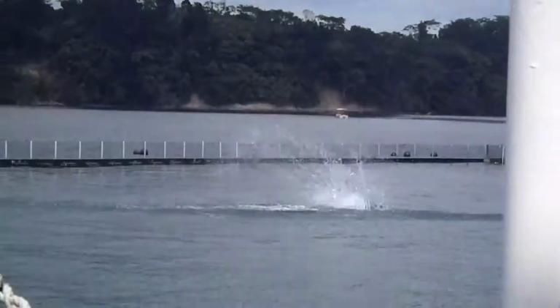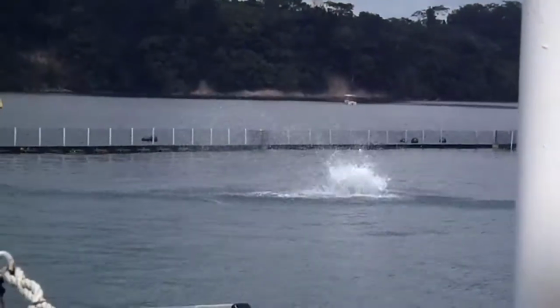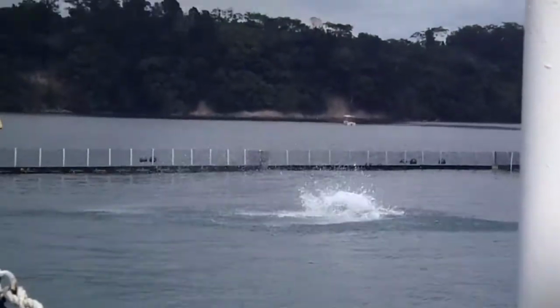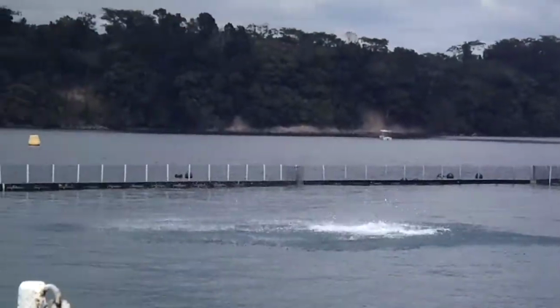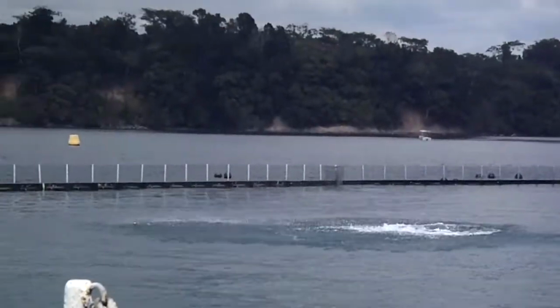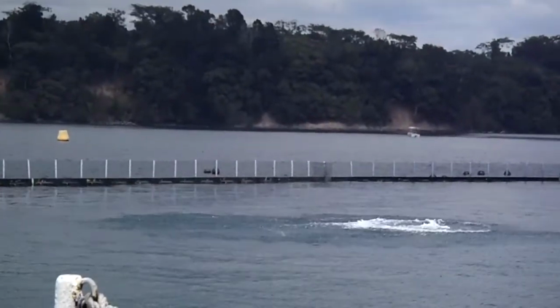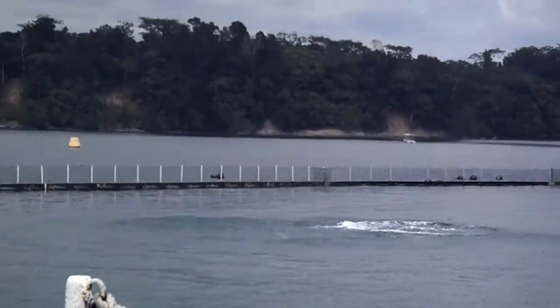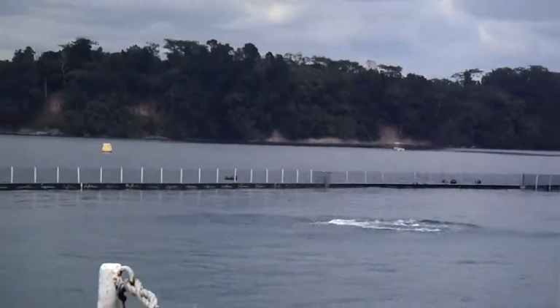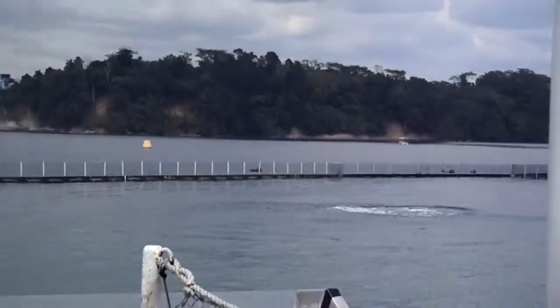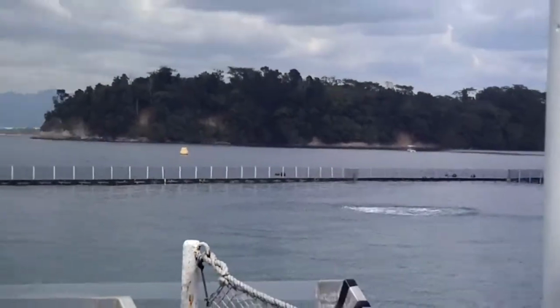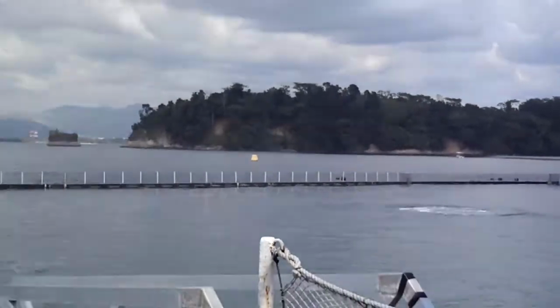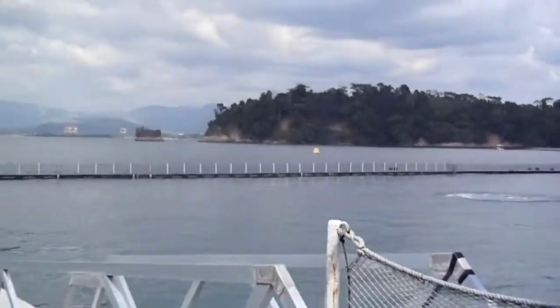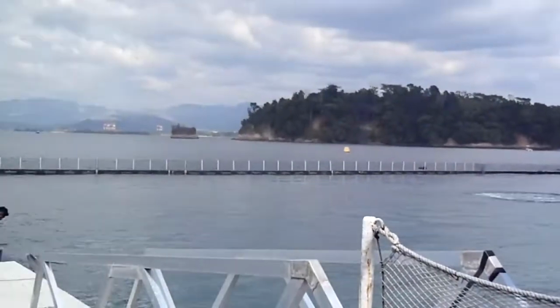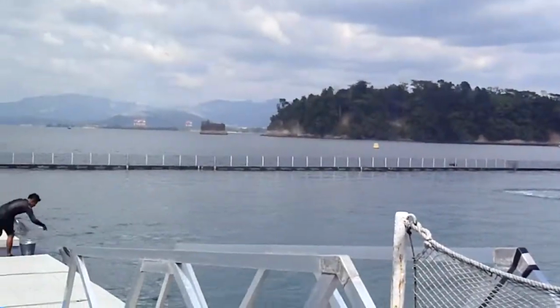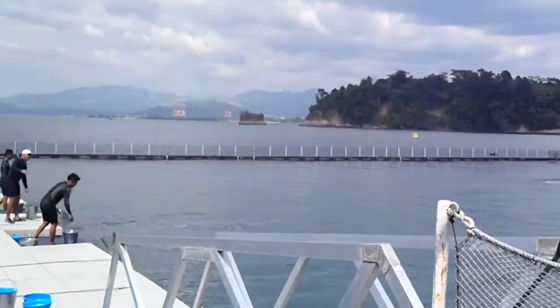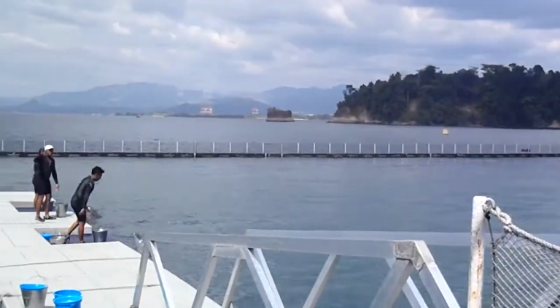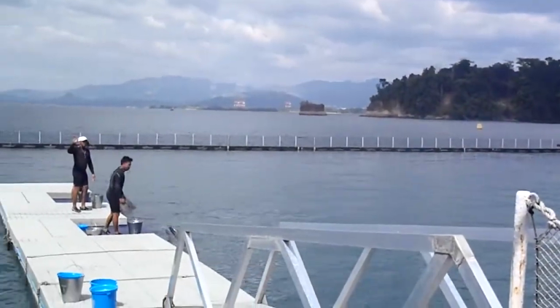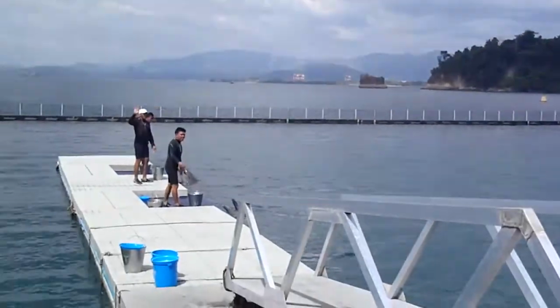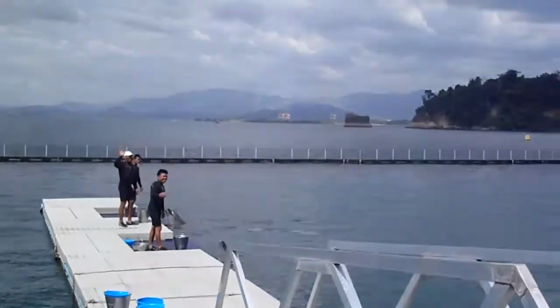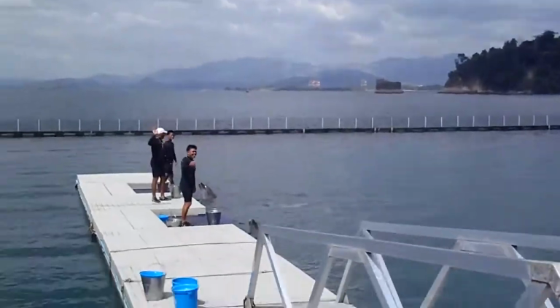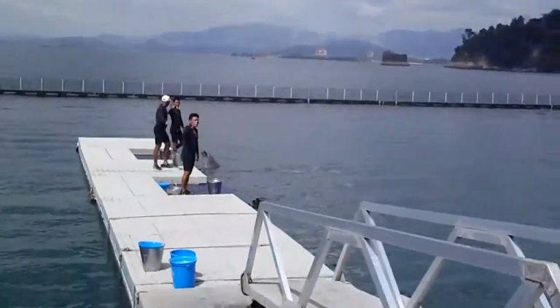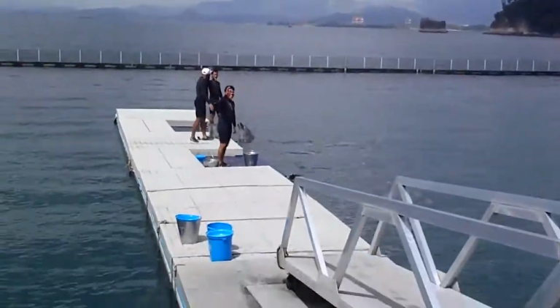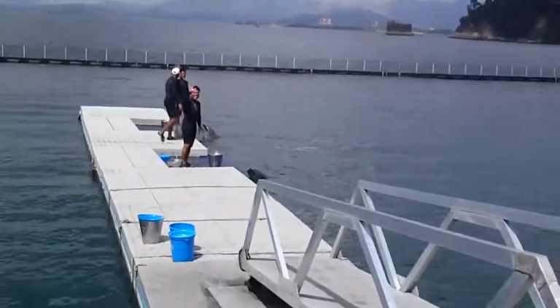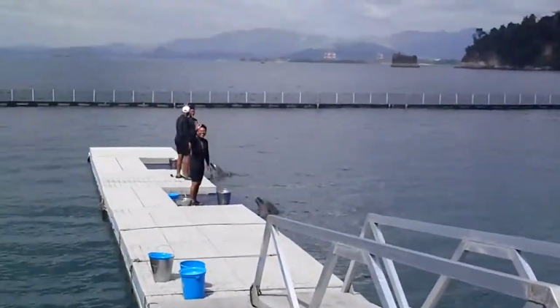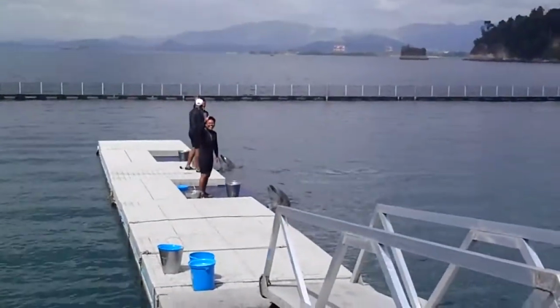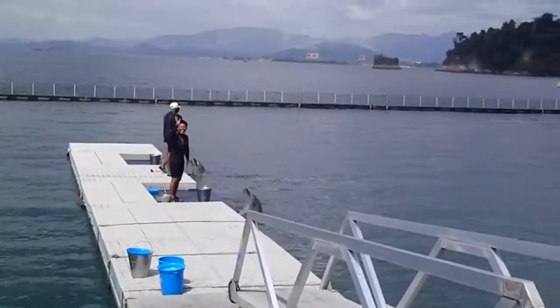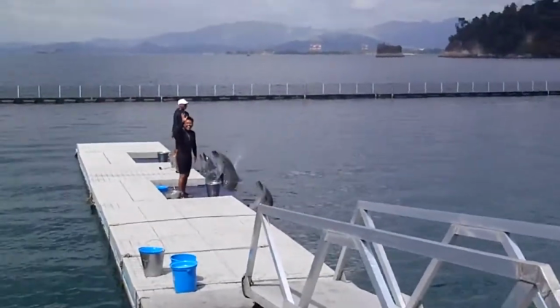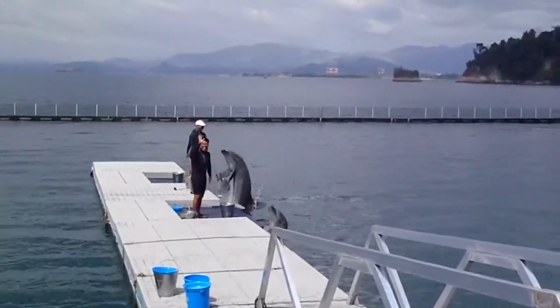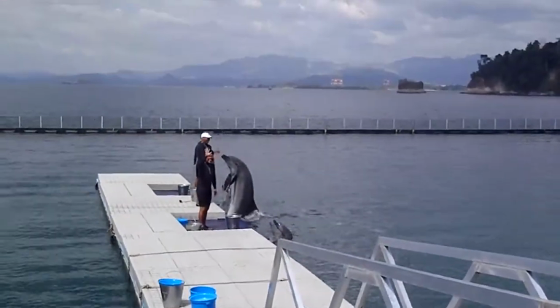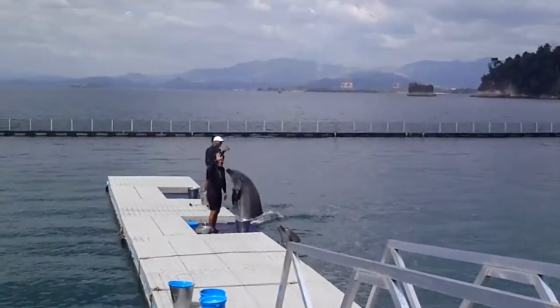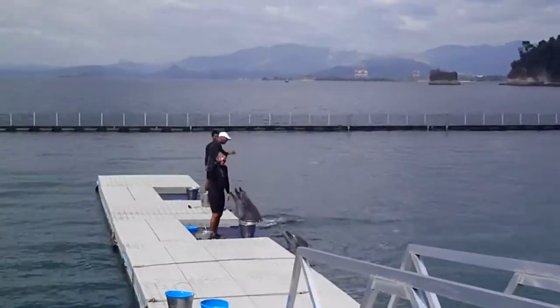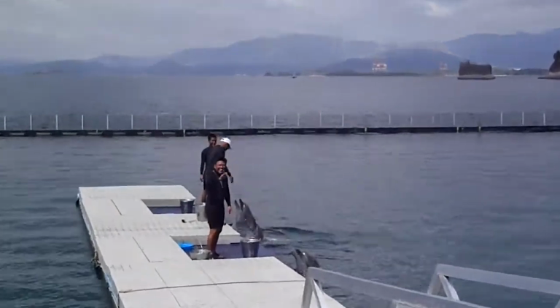We have our training team for today — we have JJ, Jaime, and Rick. And you get to meet the rest of our dolphins in just a short walk.